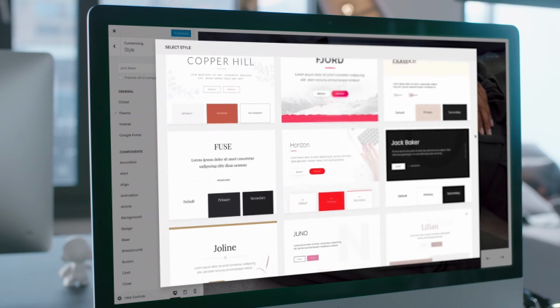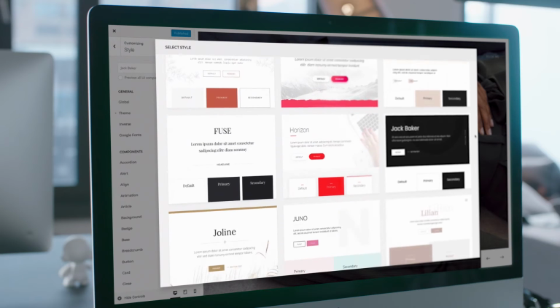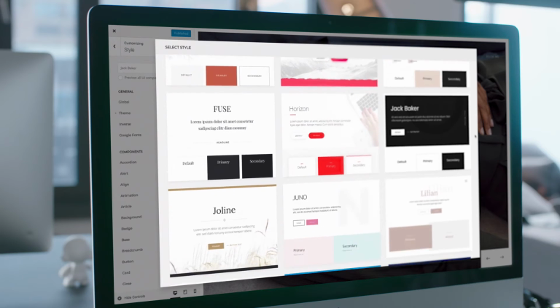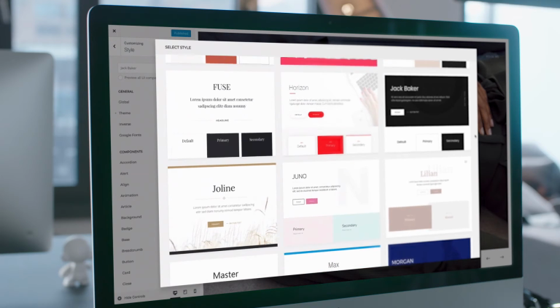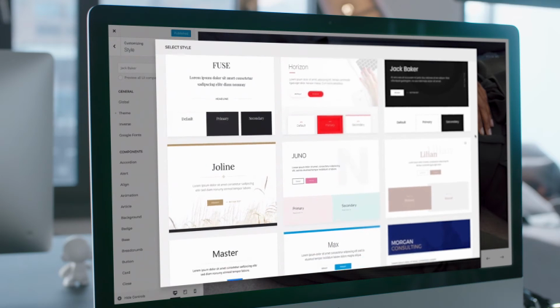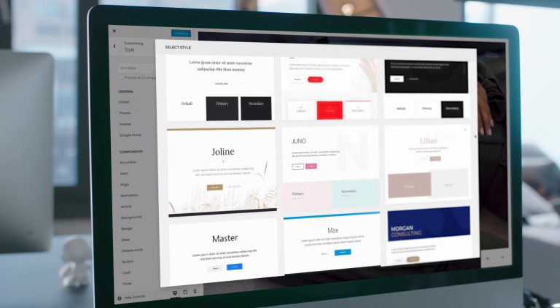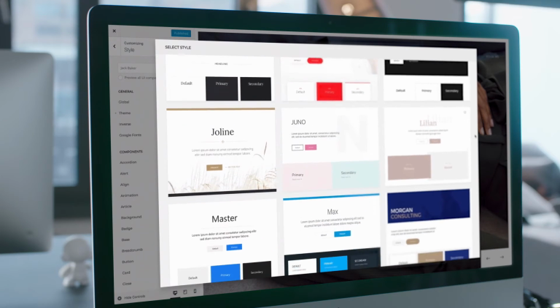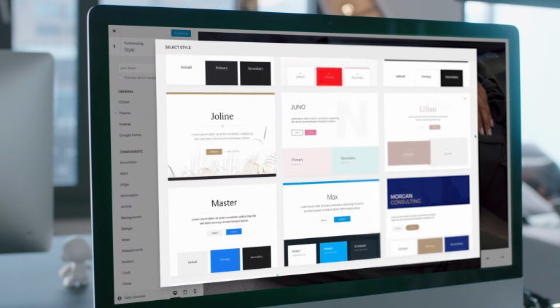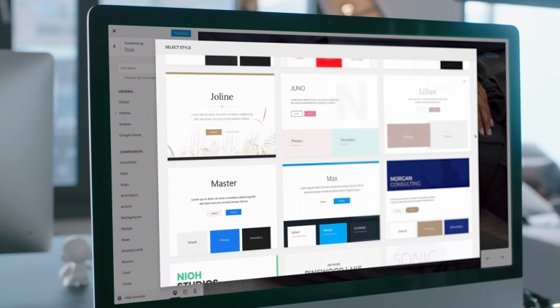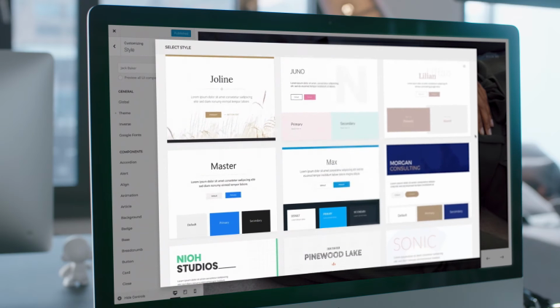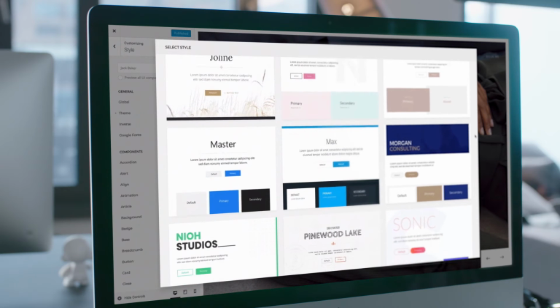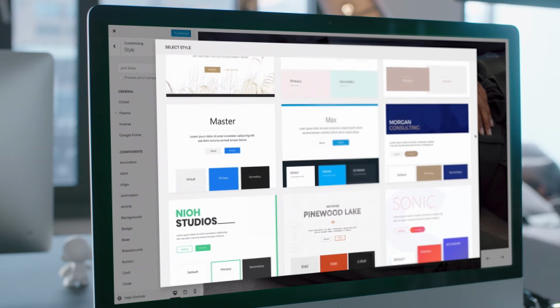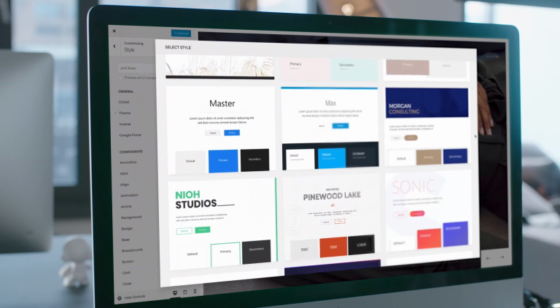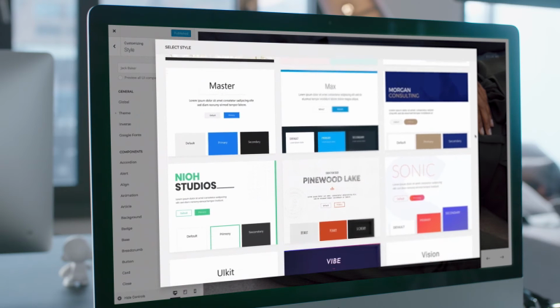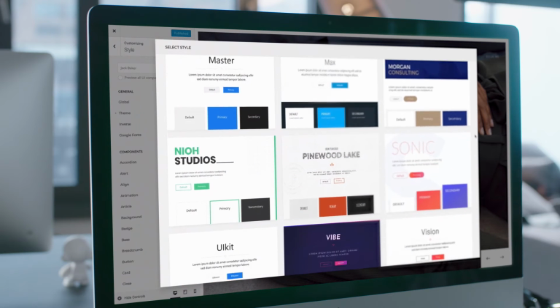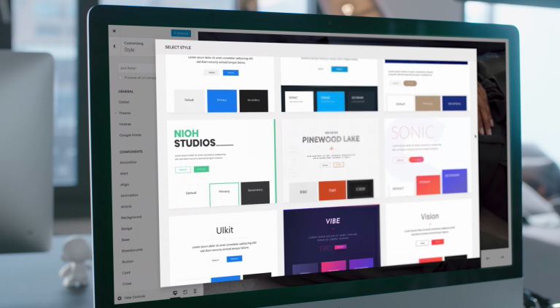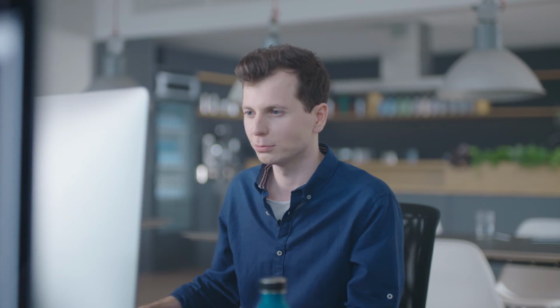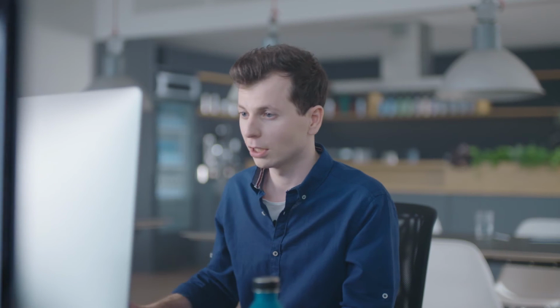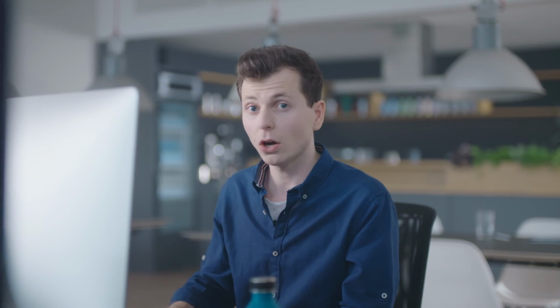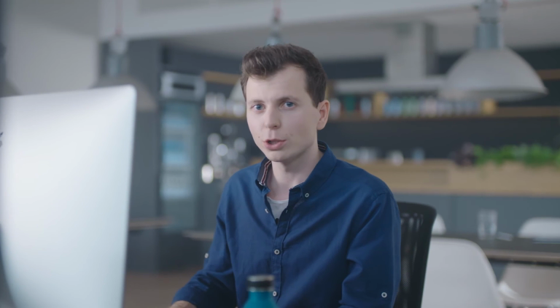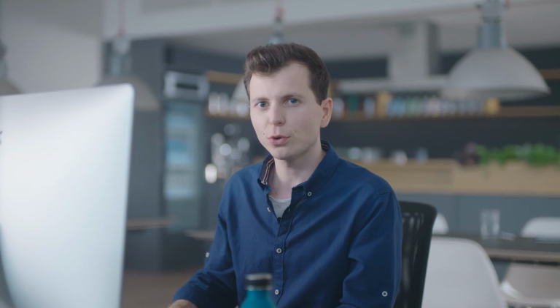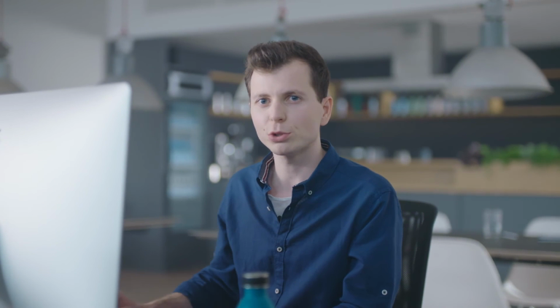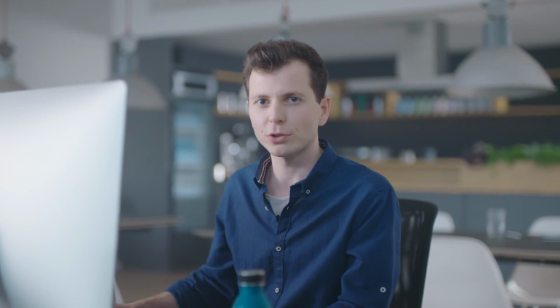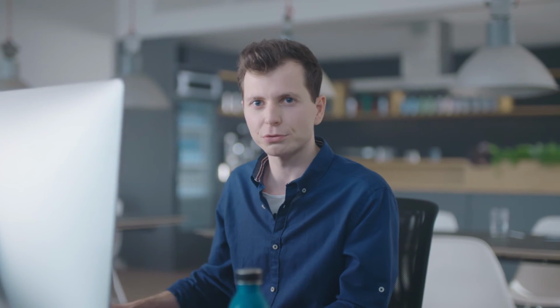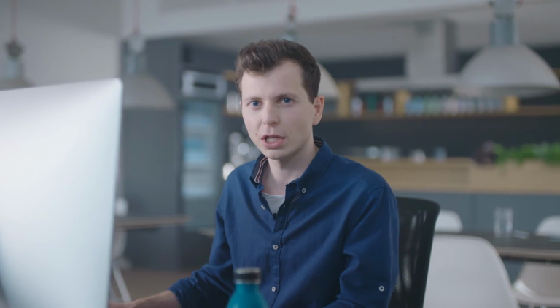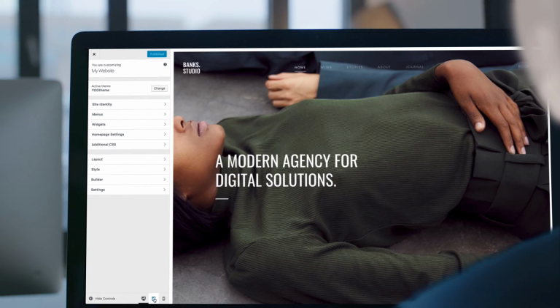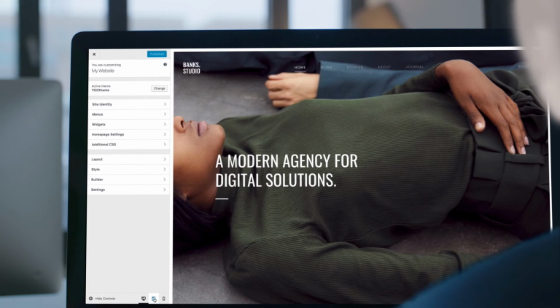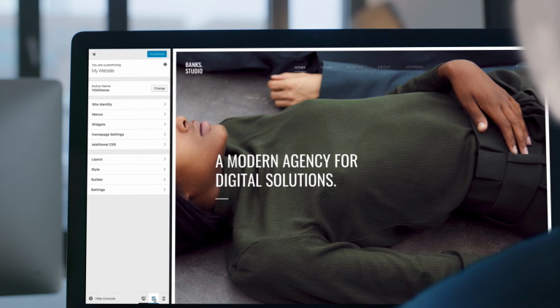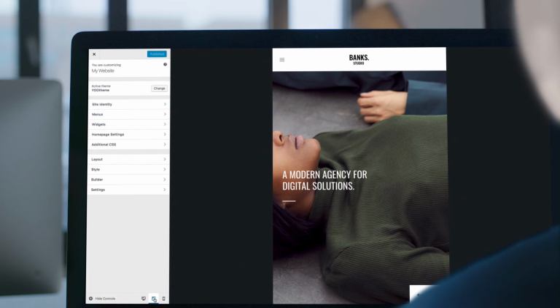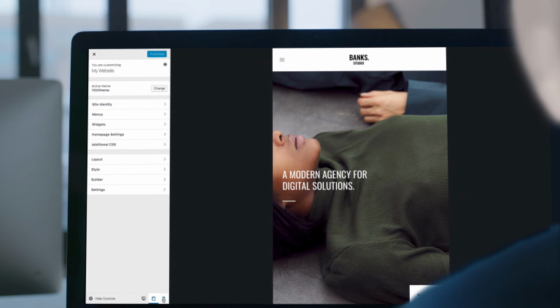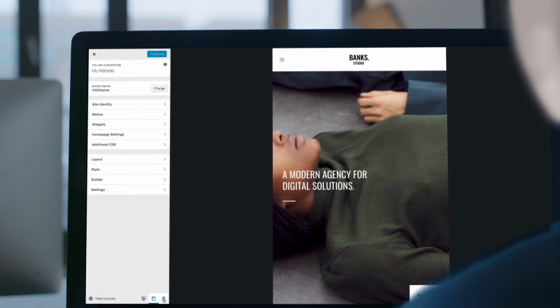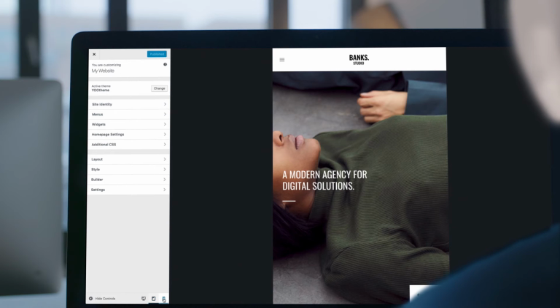Or start with one of the beautifully designed and totally customizable styles. And it's fully responsive and optimized for every device.